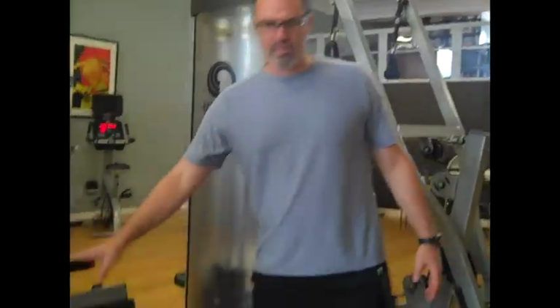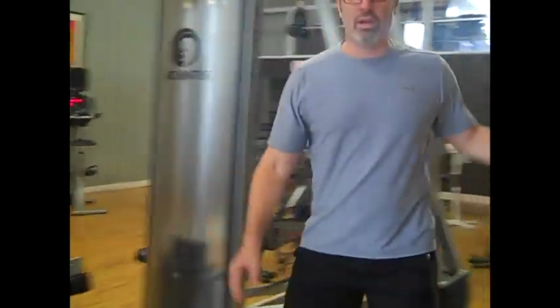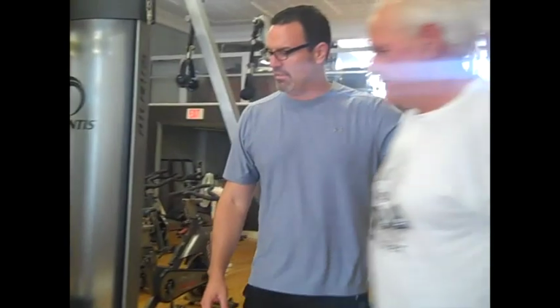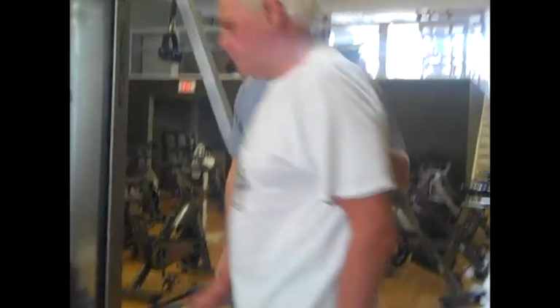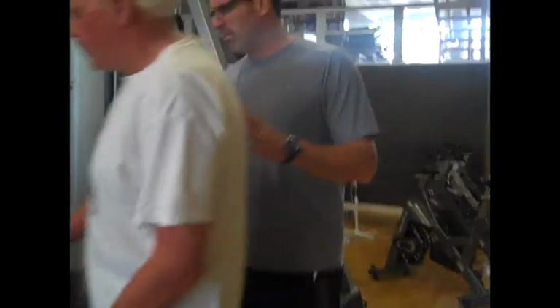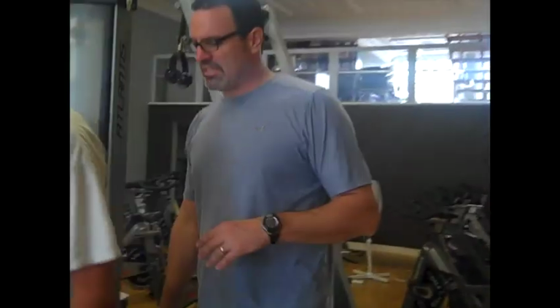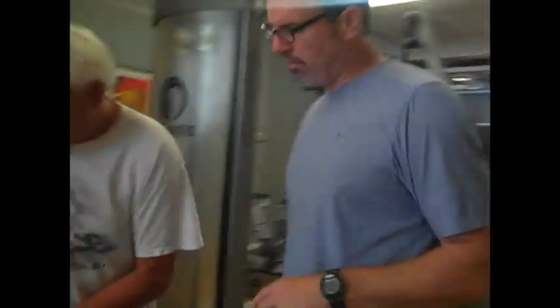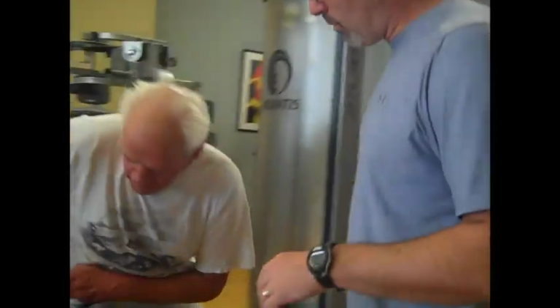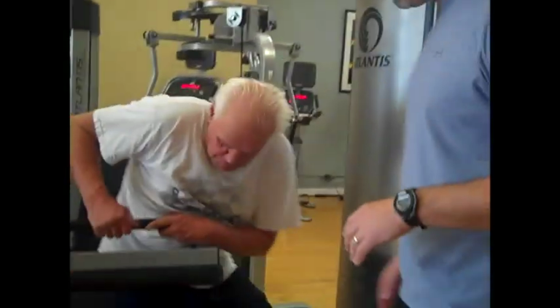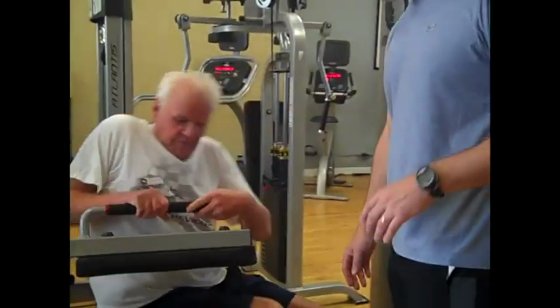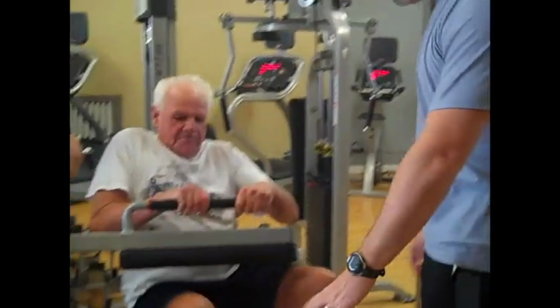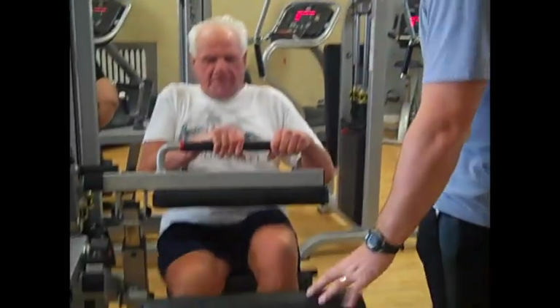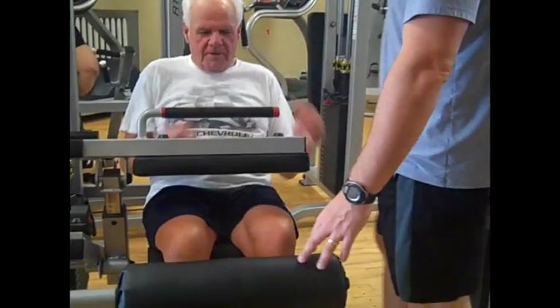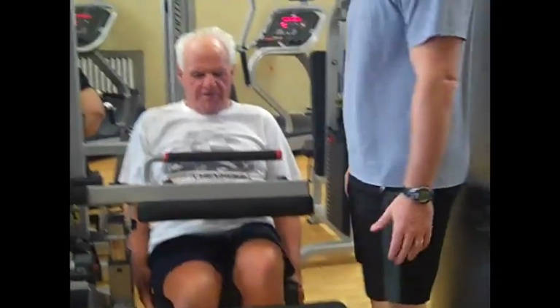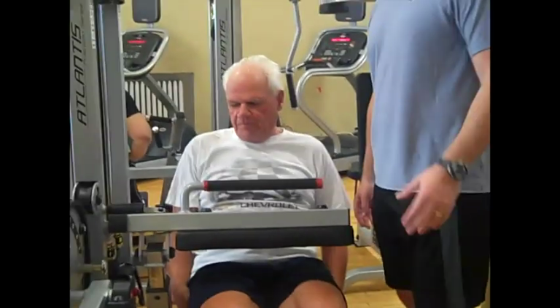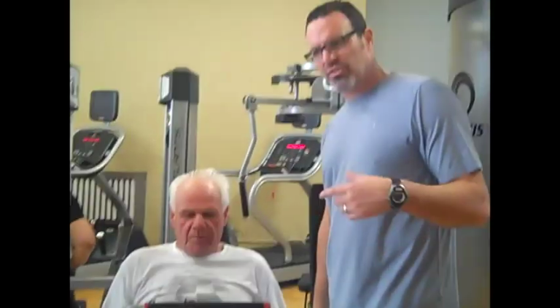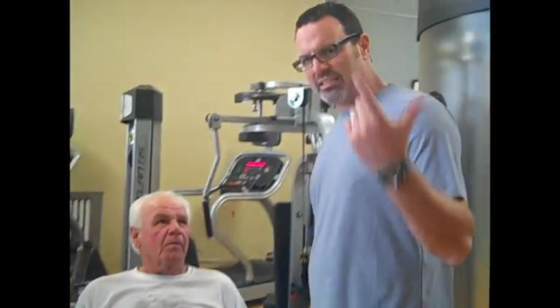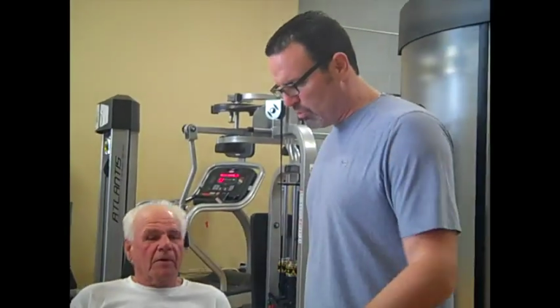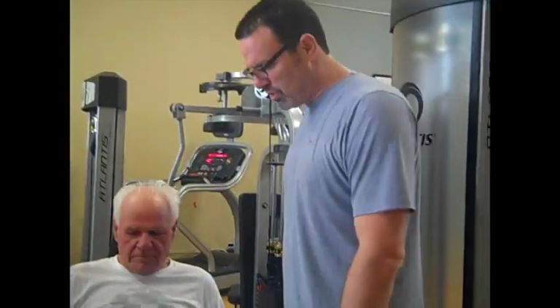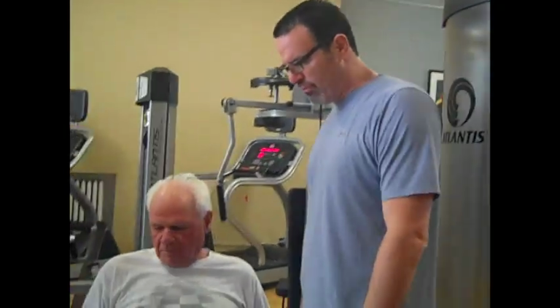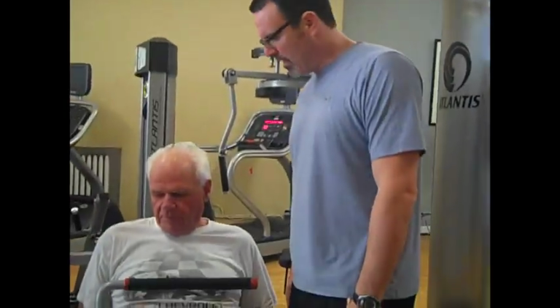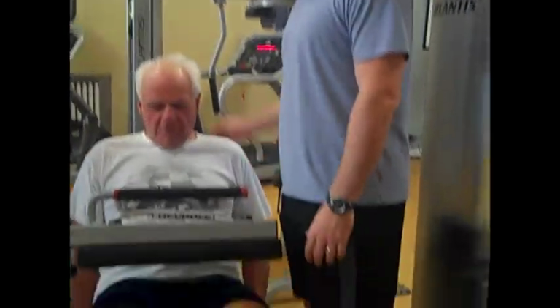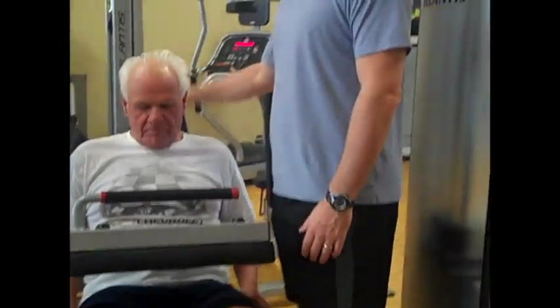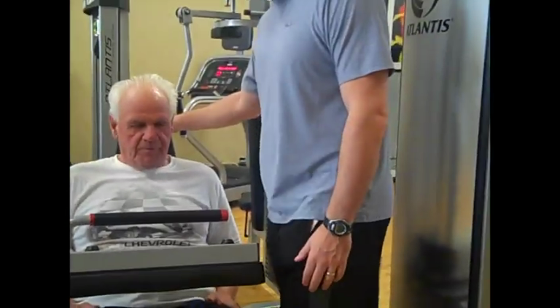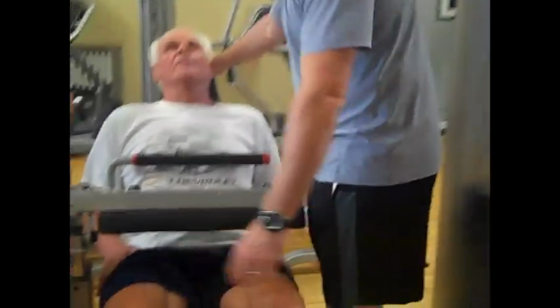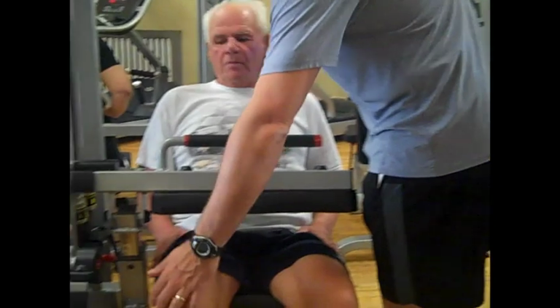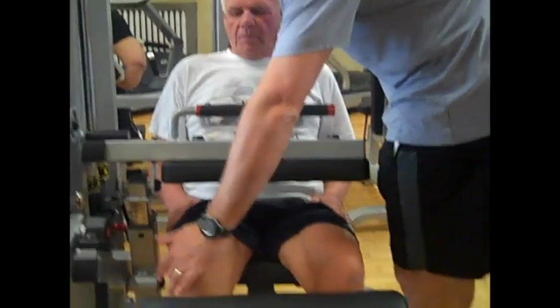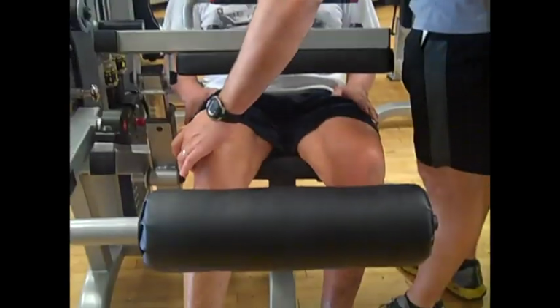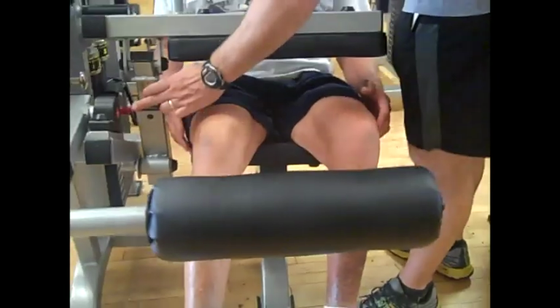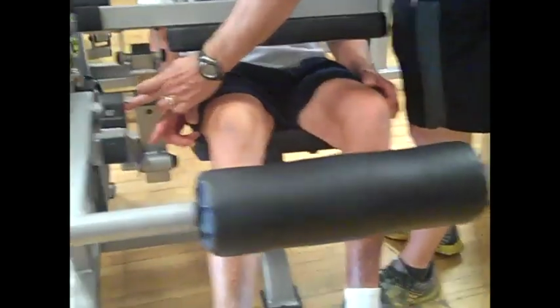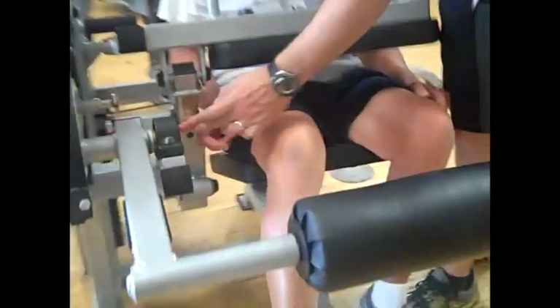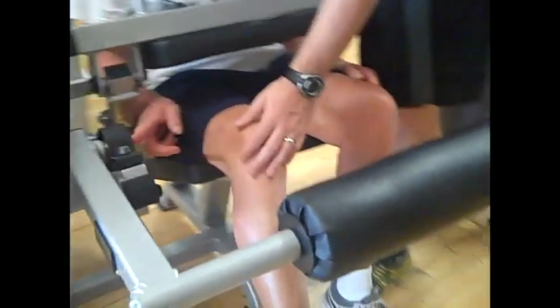David, why don't you grab a seat in there. You're going to grab a seat and I'll walk you through what we're going to do. Don't put your feet up just yet. As with the leg extension, which we've shown you before, we want to have this seat set so that the middle of David's knee is lined up with that pivot point.